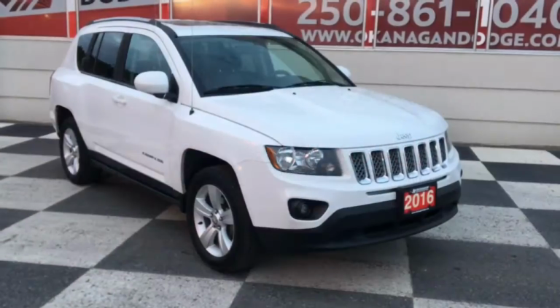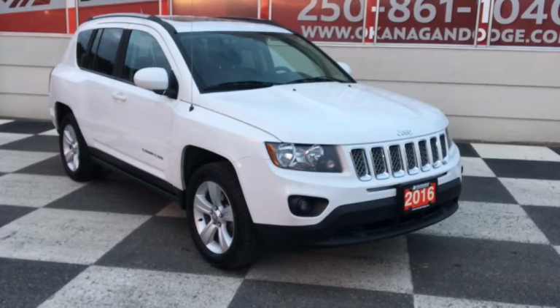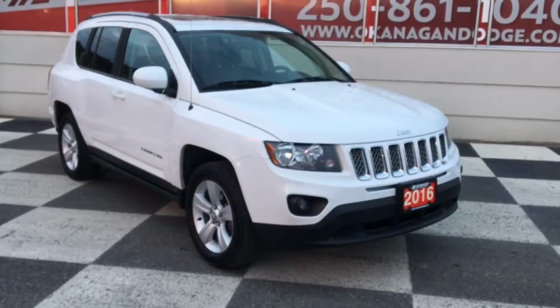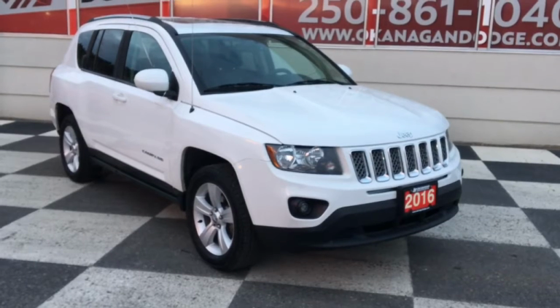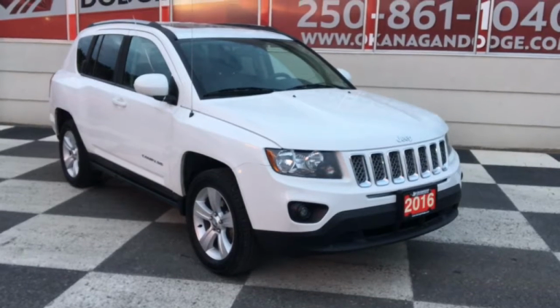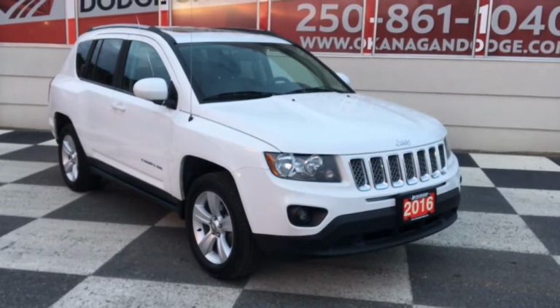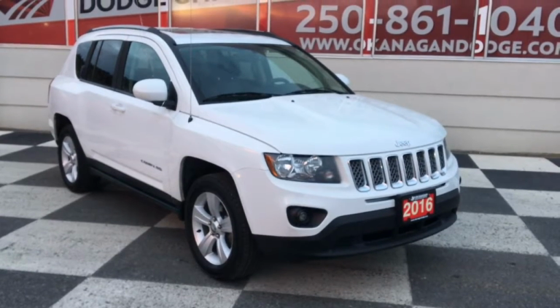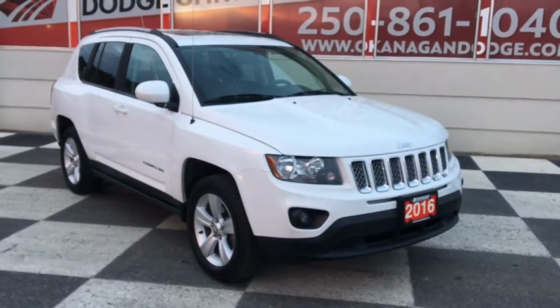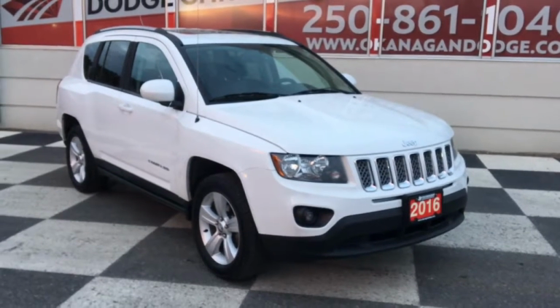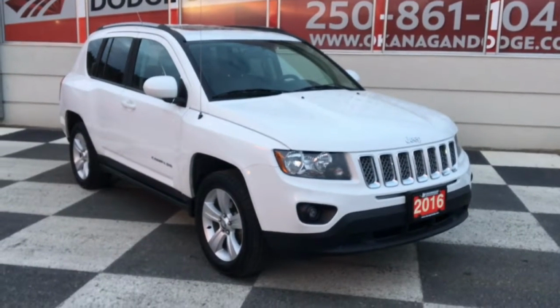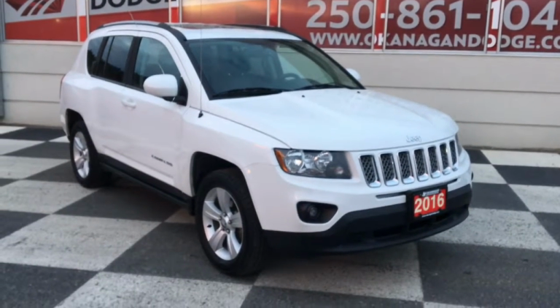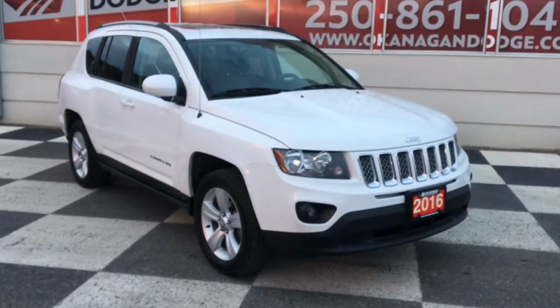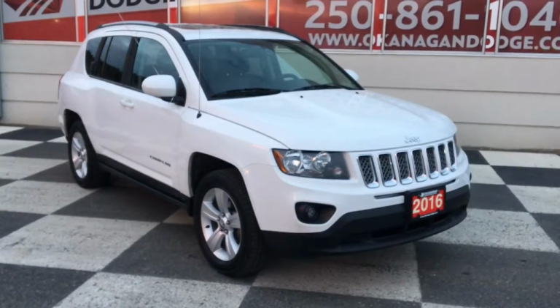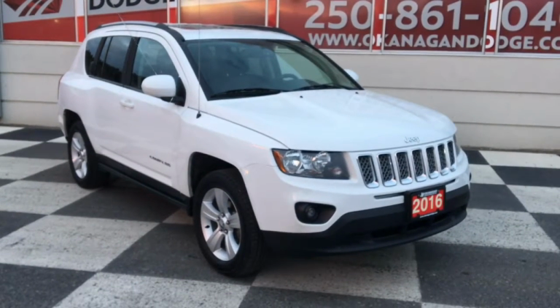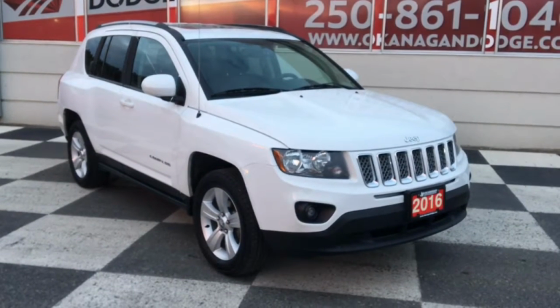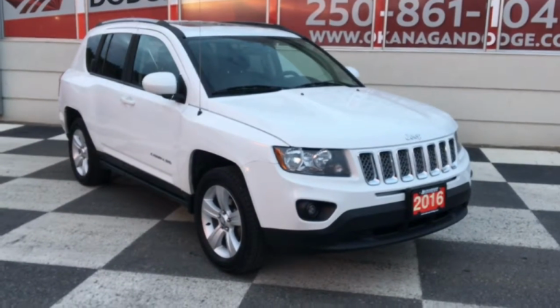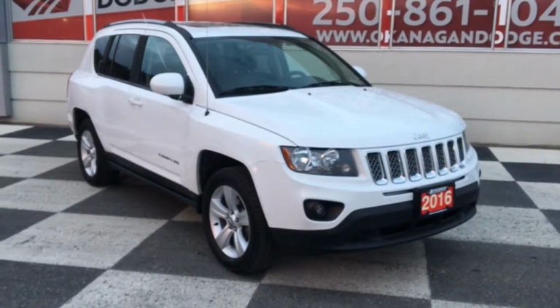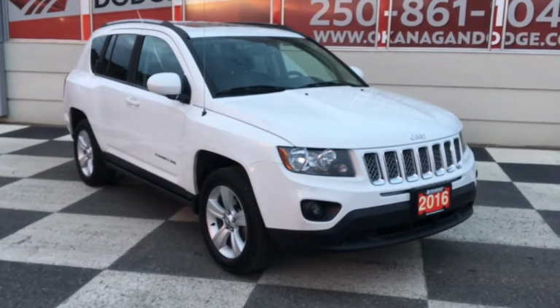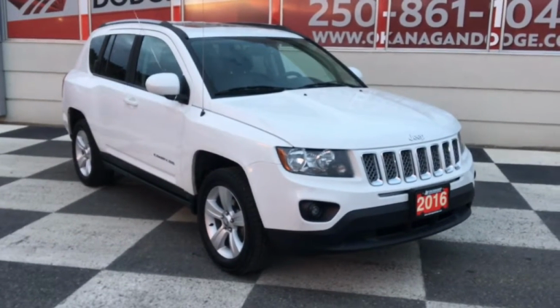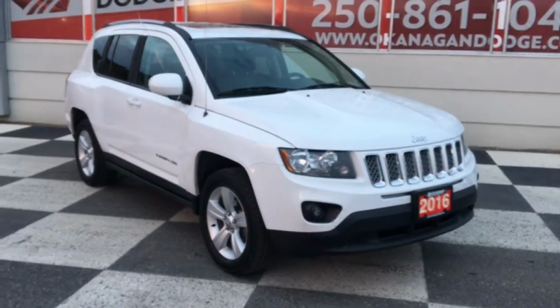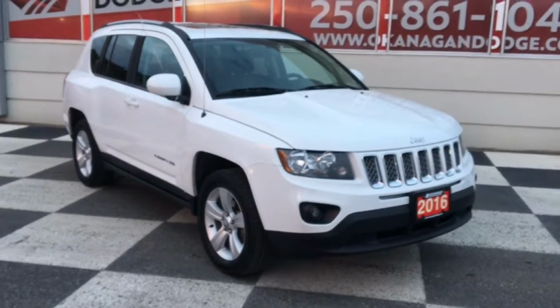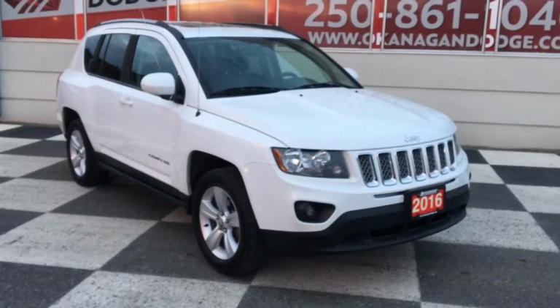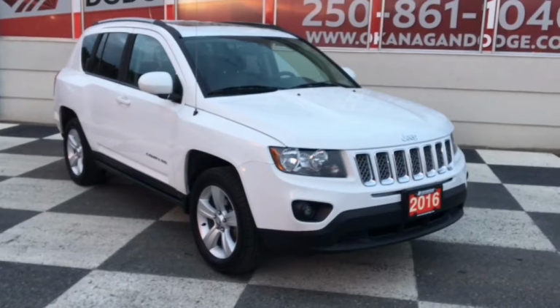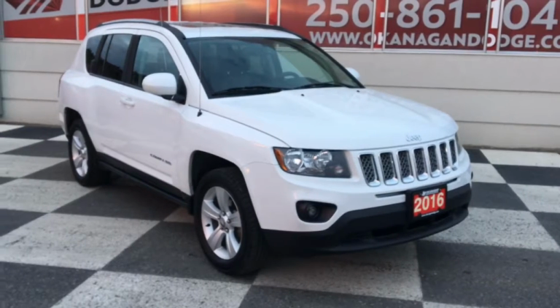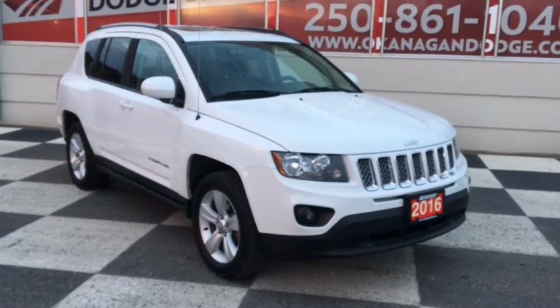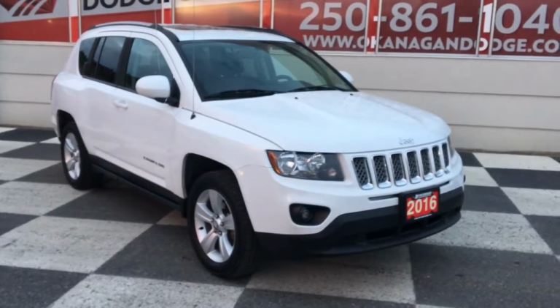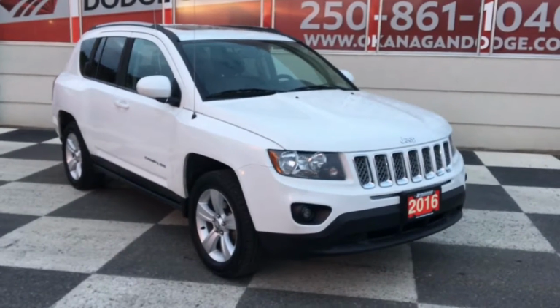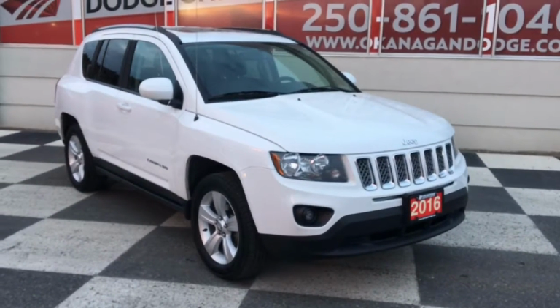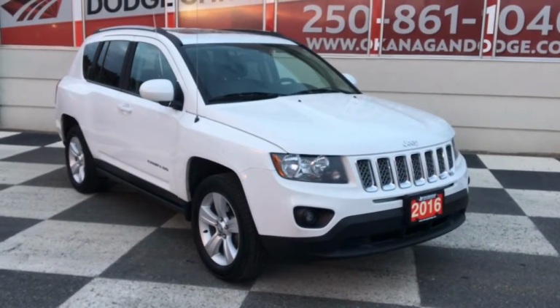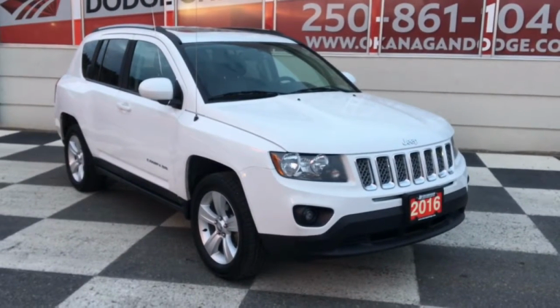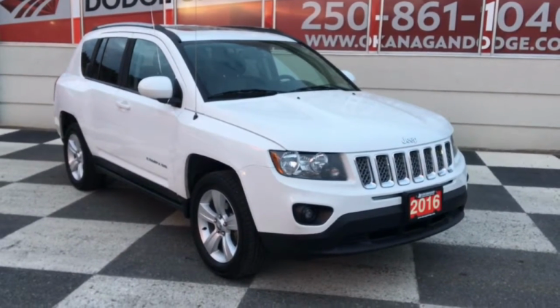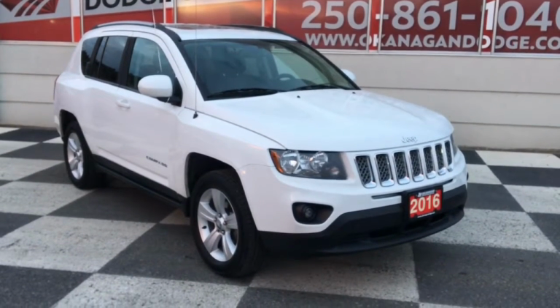Hello and welcome to Okanagan Dodge. My name is Emily and today we're going to be taking a look at this 2016 Jeep Compass North in white.